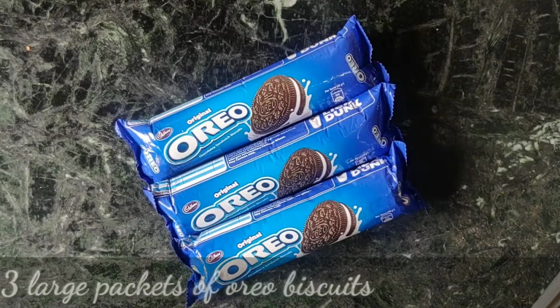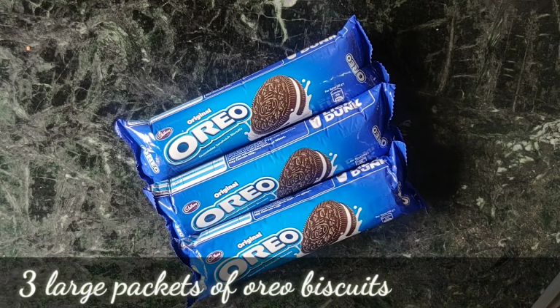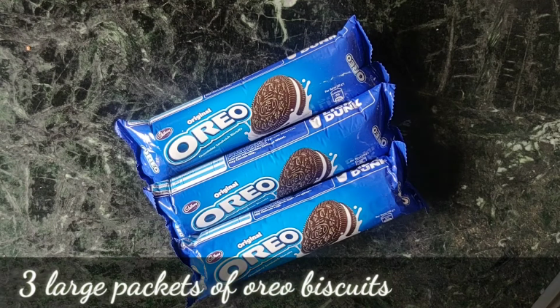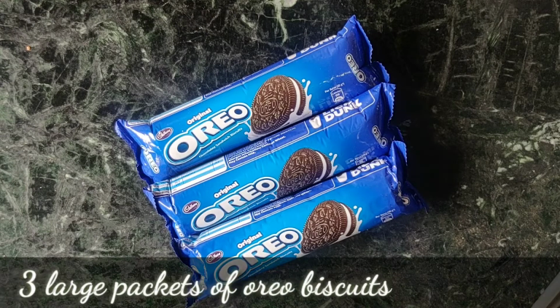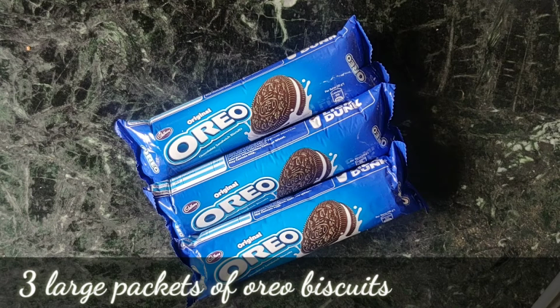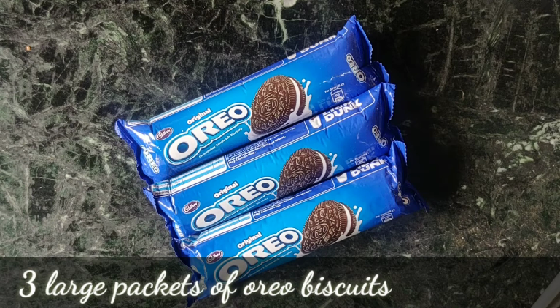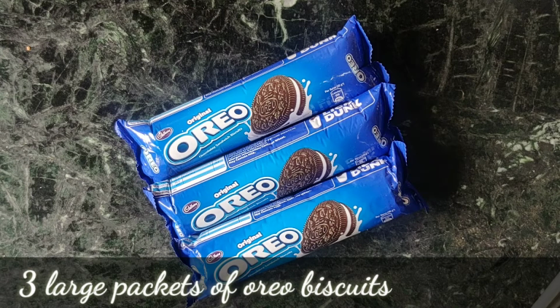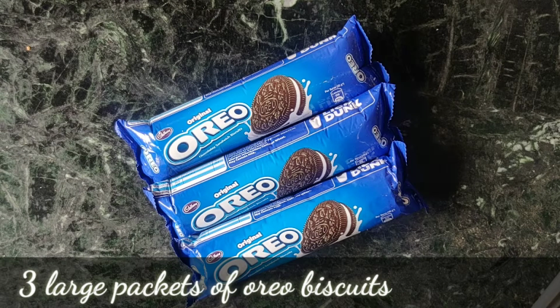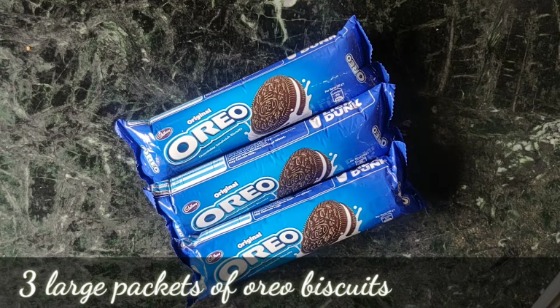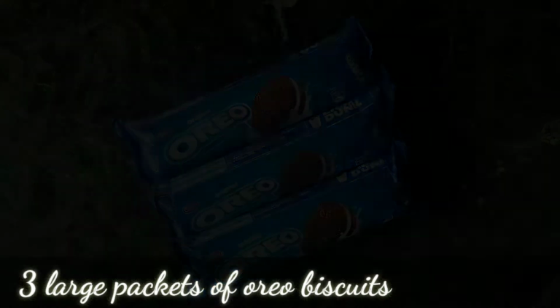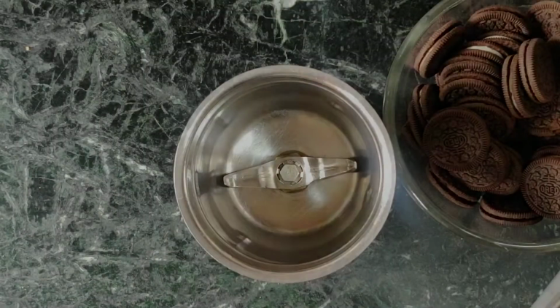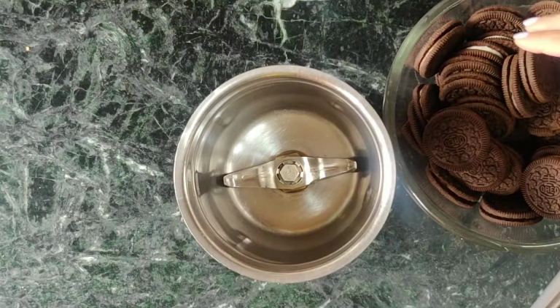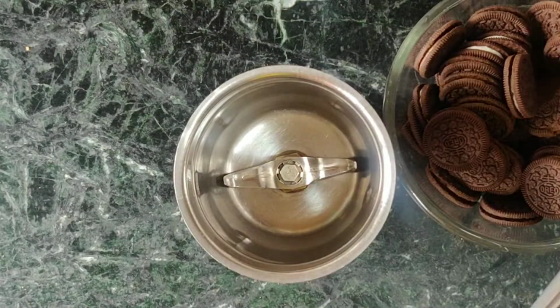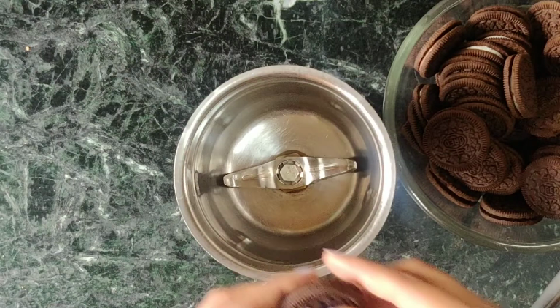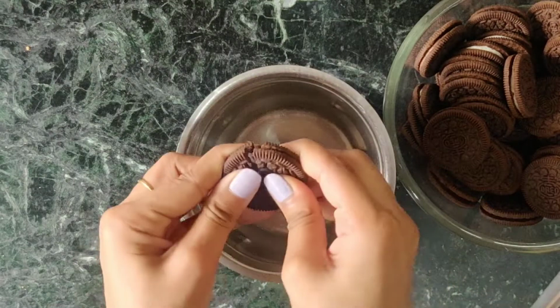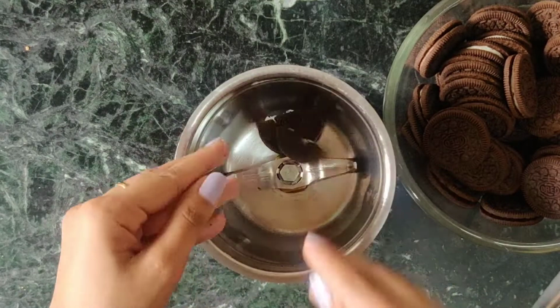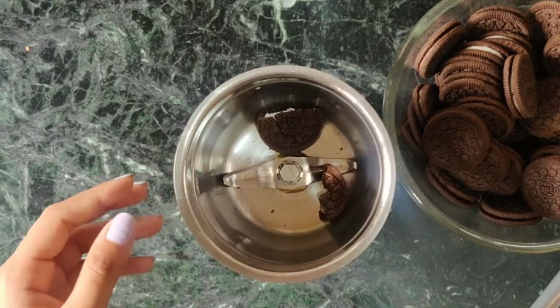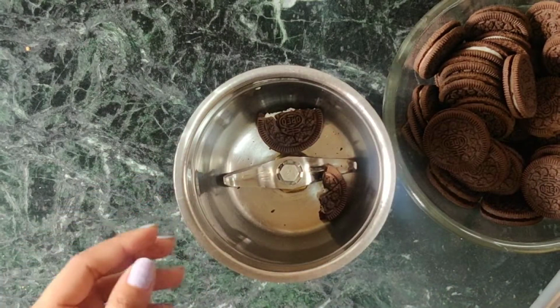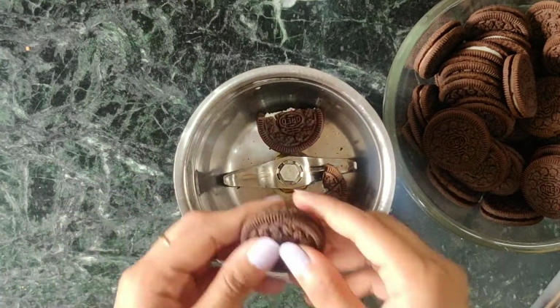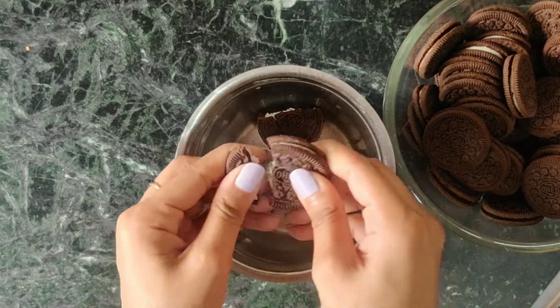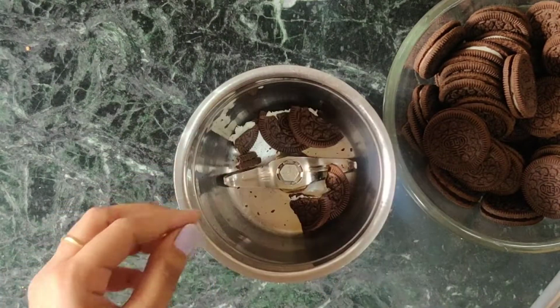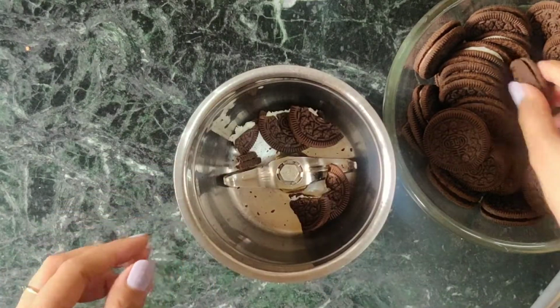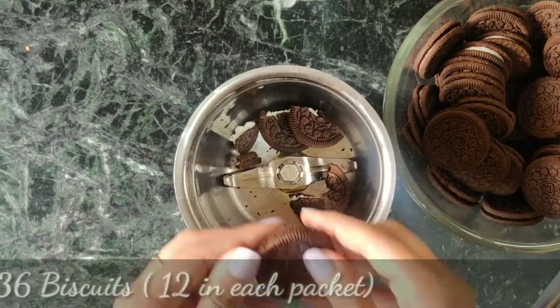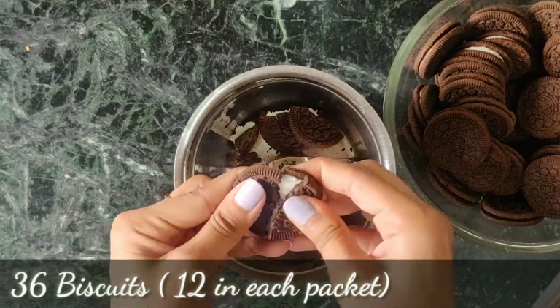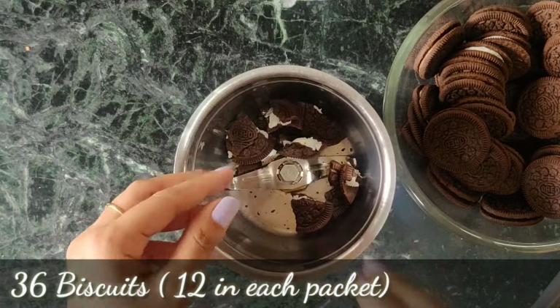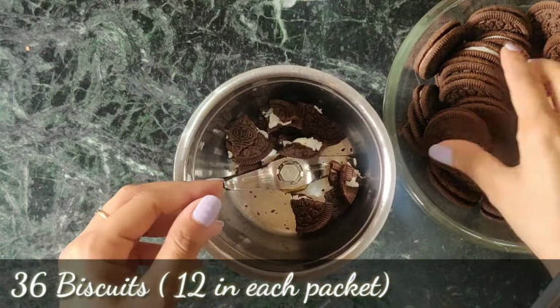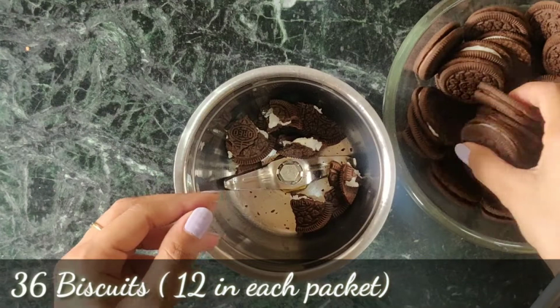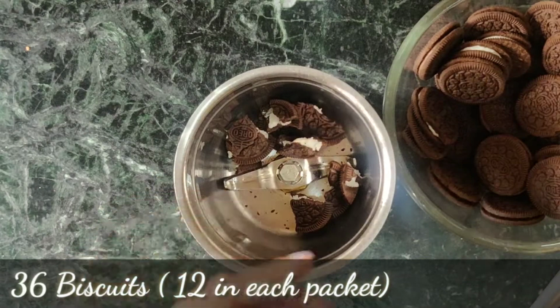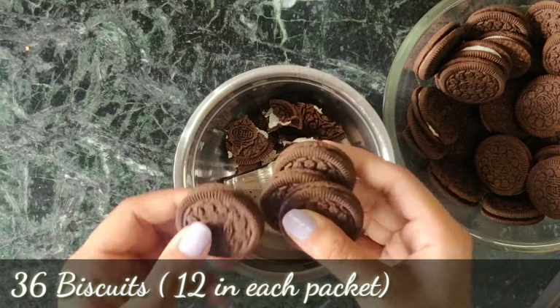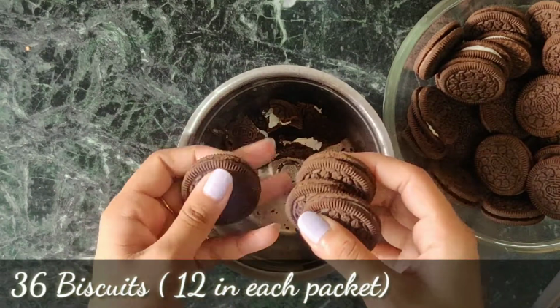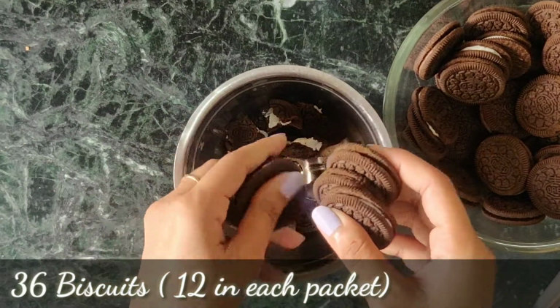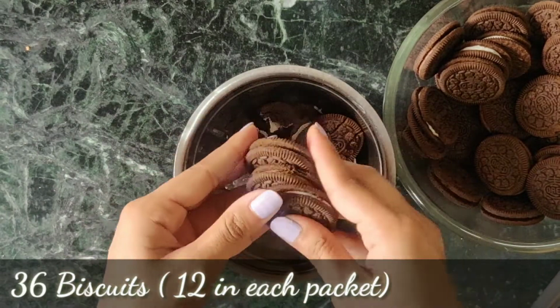First of all, I will take 3 big biscuits. I have brought the original flavor here. You can take another flavor. In total, I have brought 36 biscuits here. Now, I will grind all biscuits into small pieces.